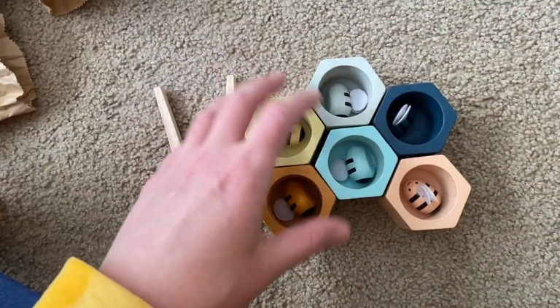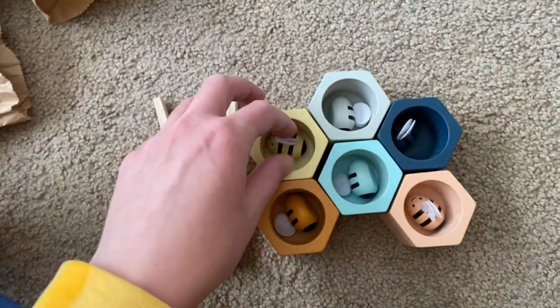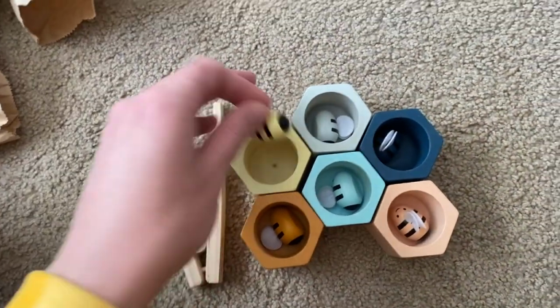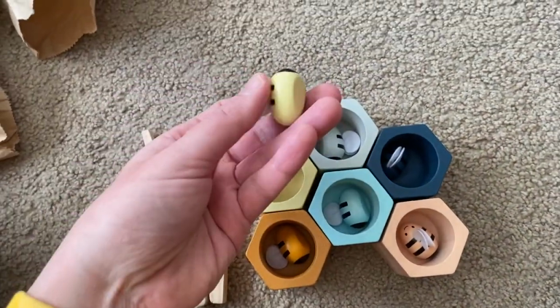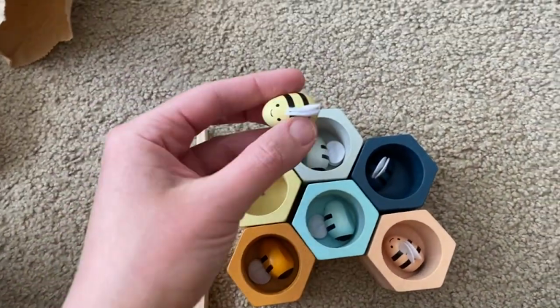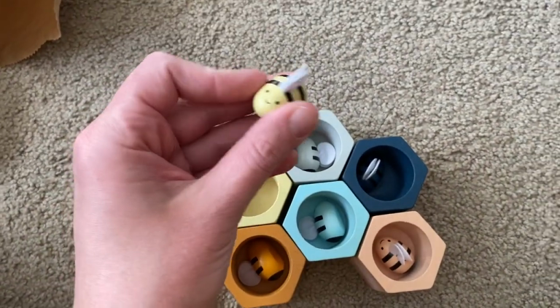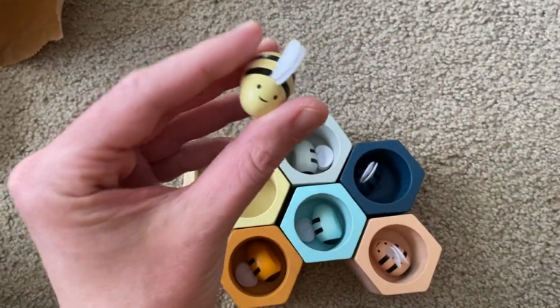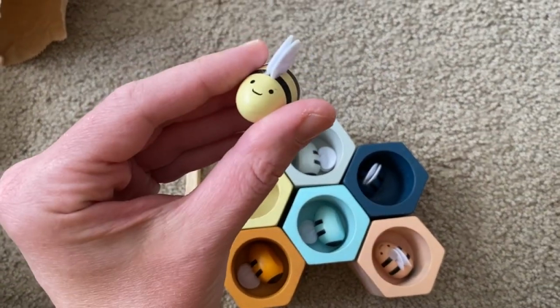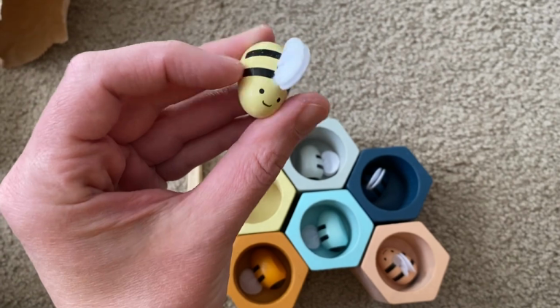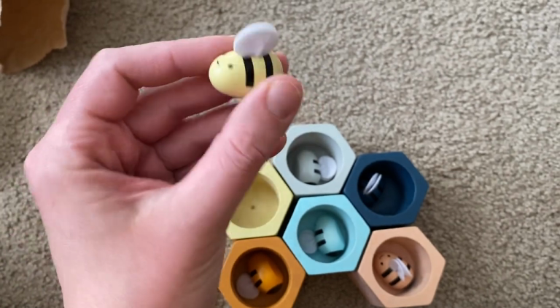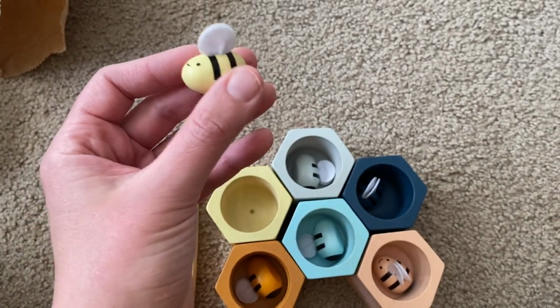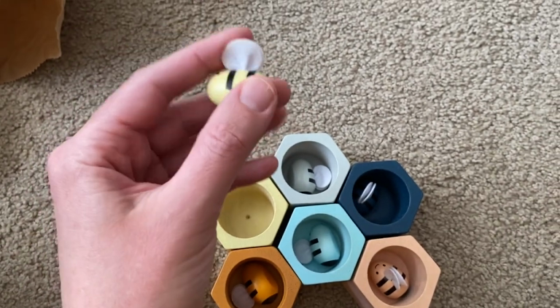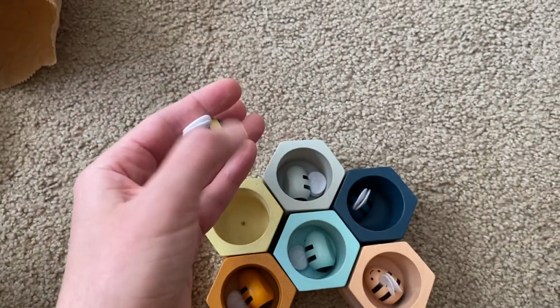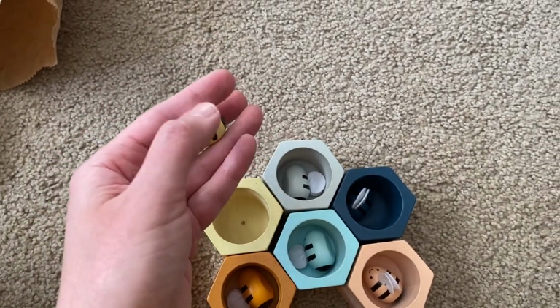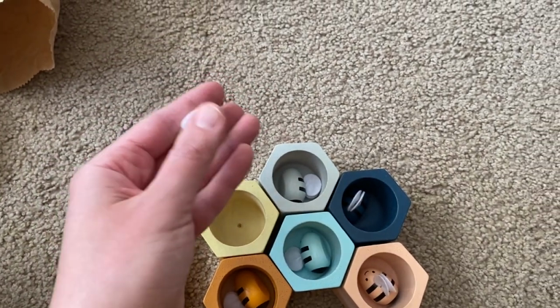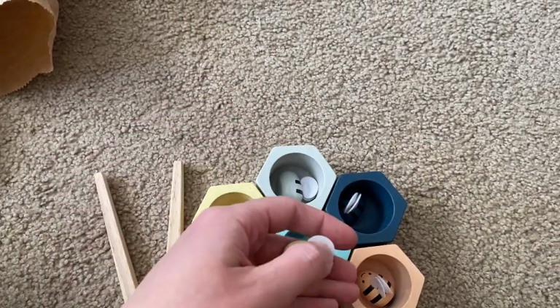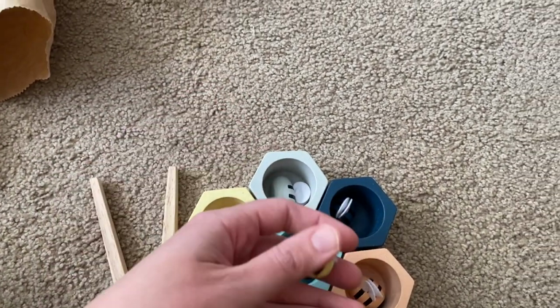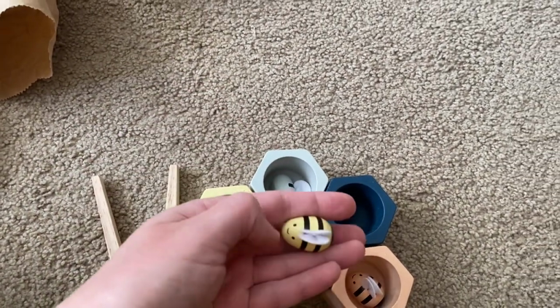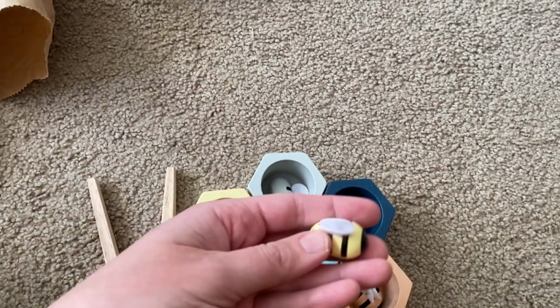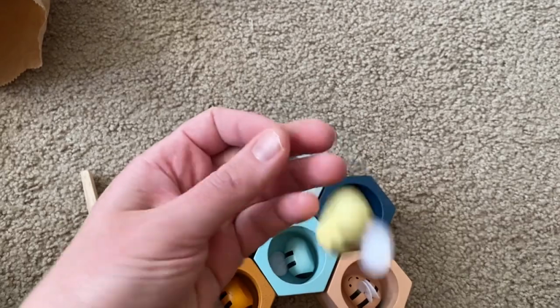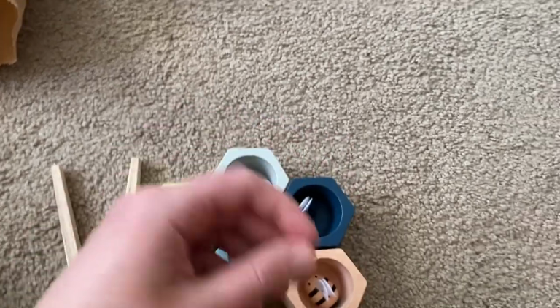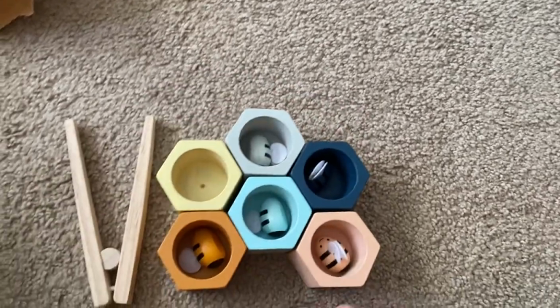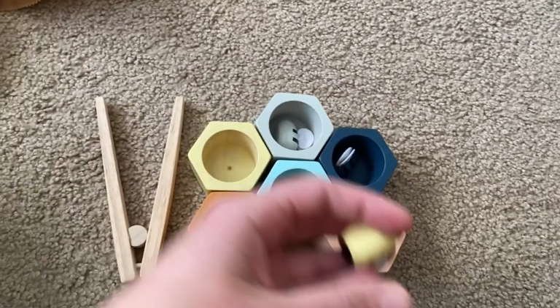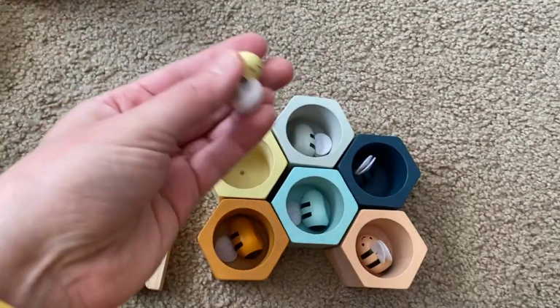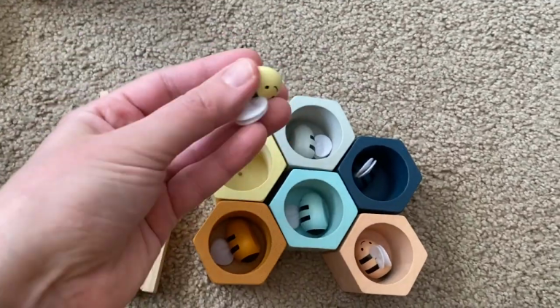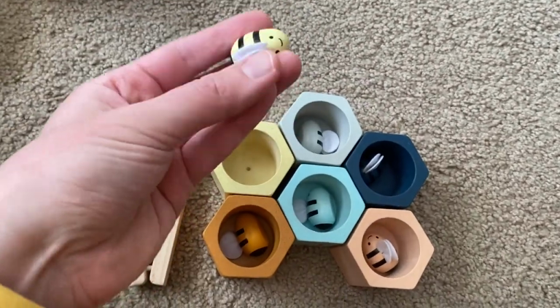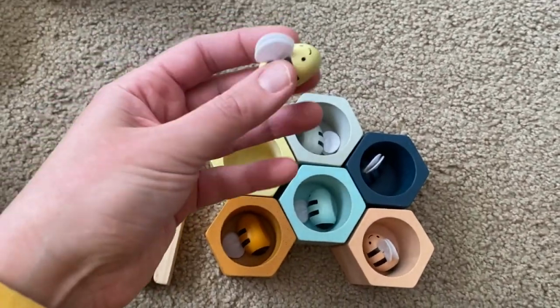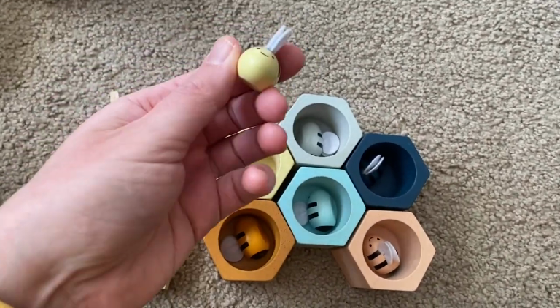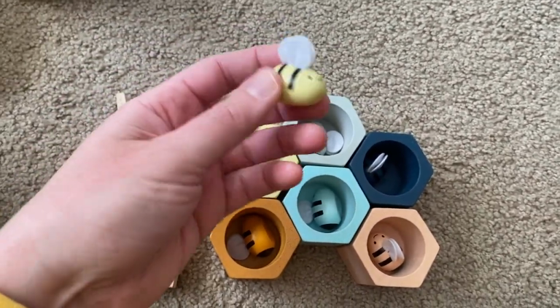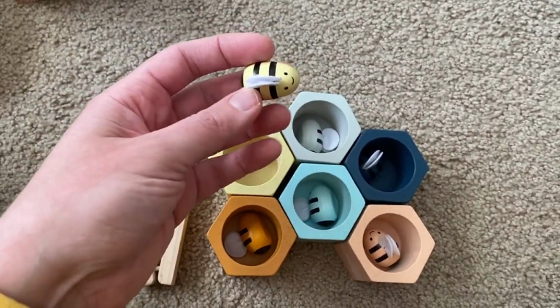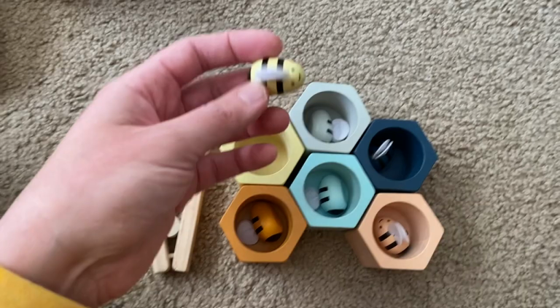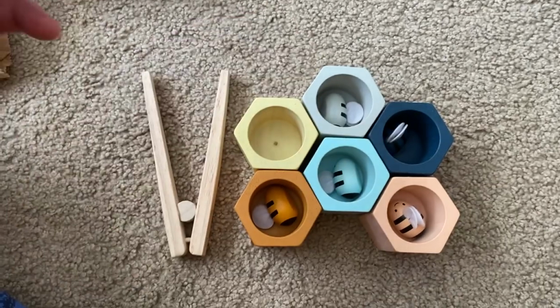These are also super fun for pretend play, which I'm sure my daughter is going to do. She'll play with the little bees and make them a home out of the hive. It's a great open-ended toy that you can do a lot of learning with.